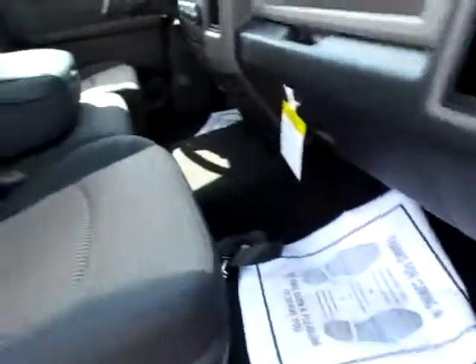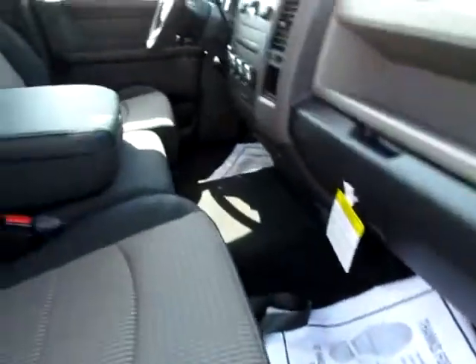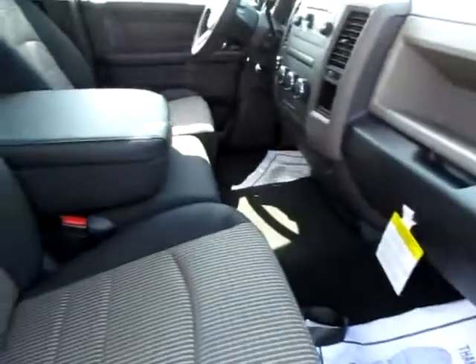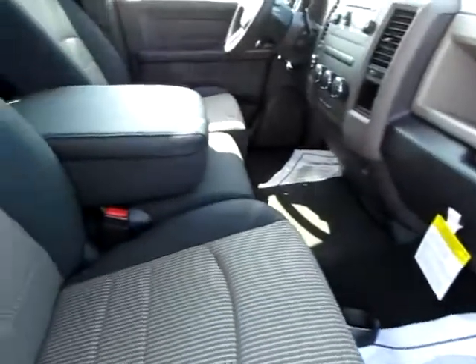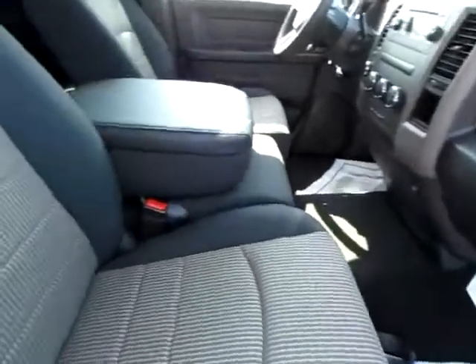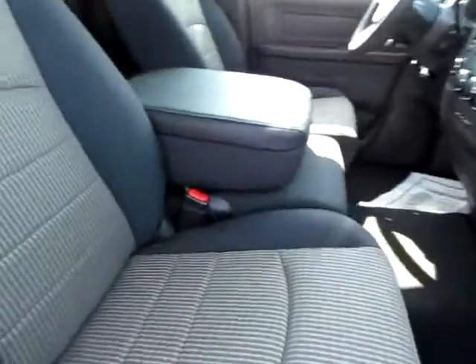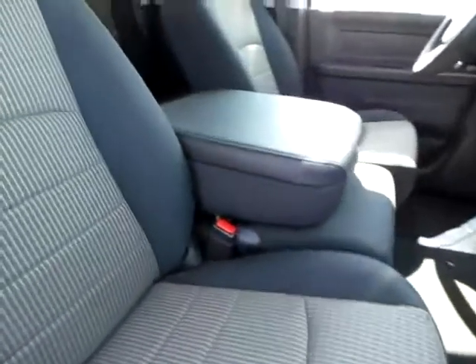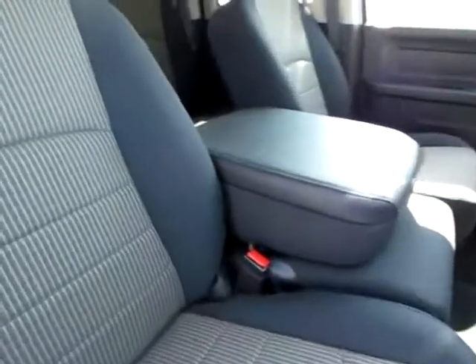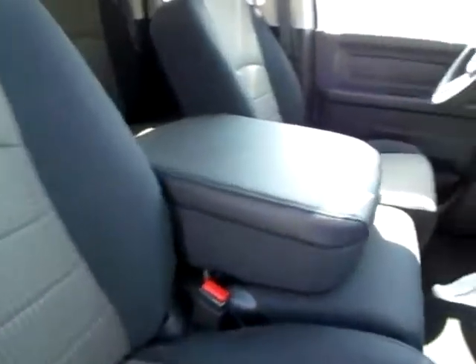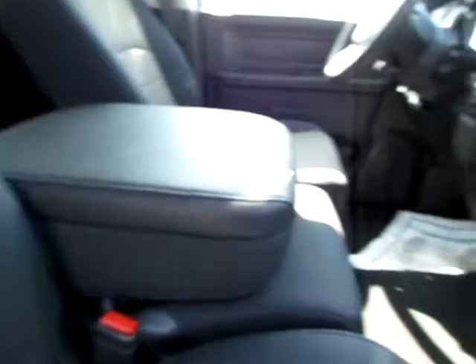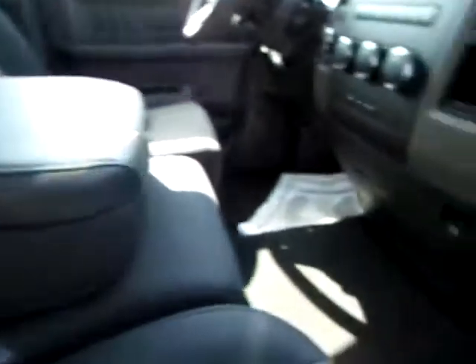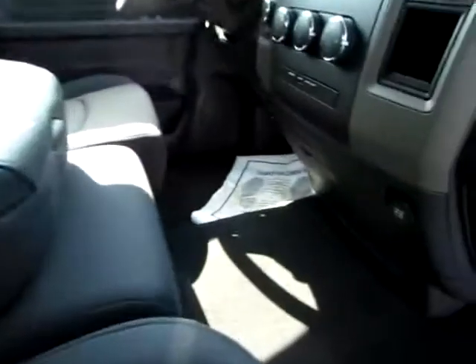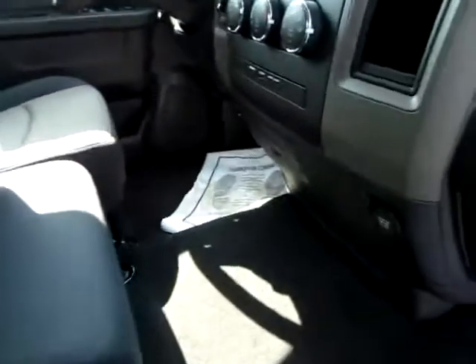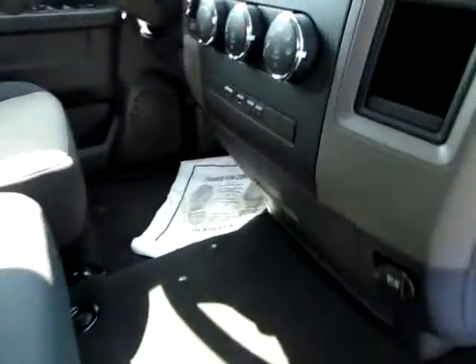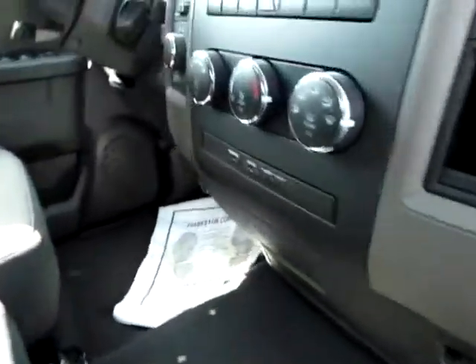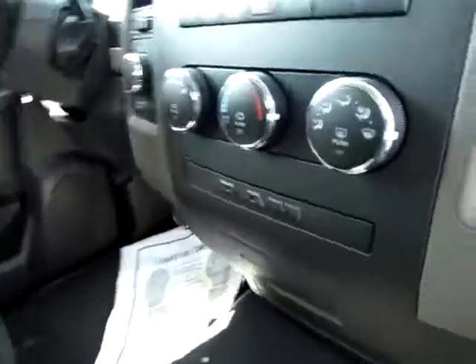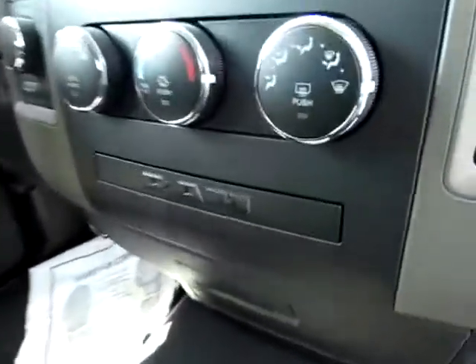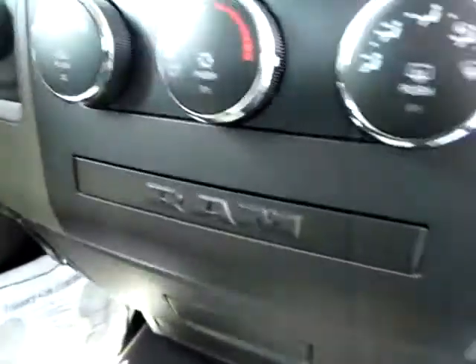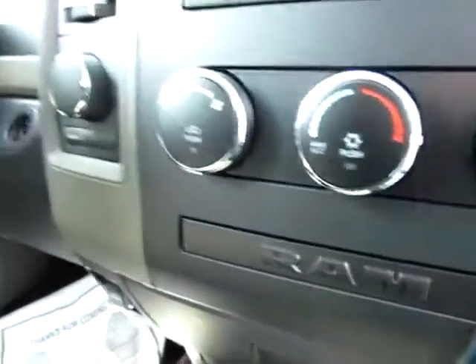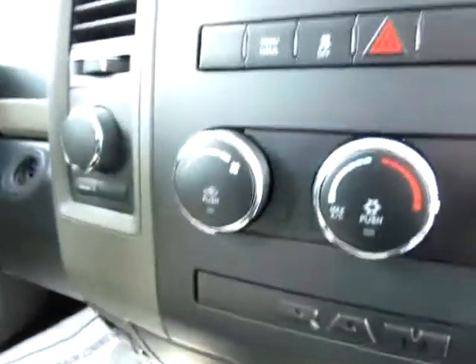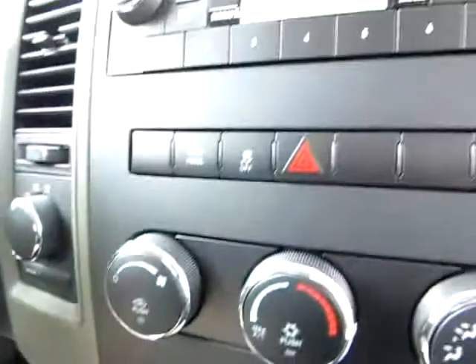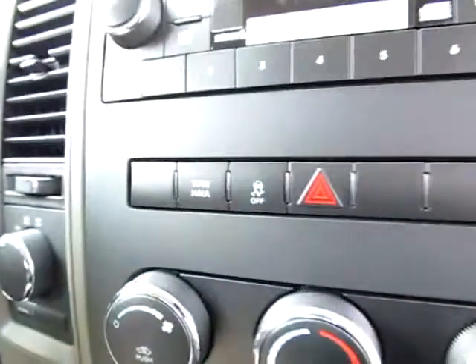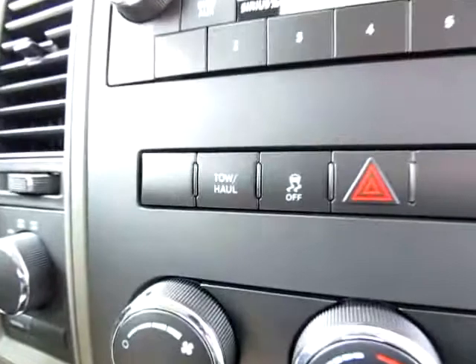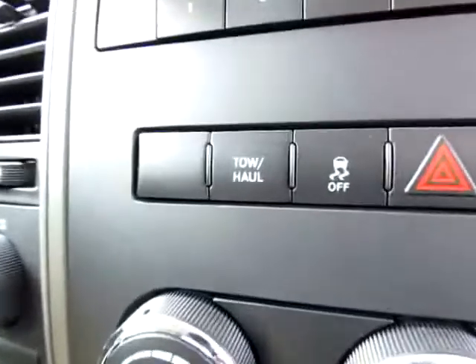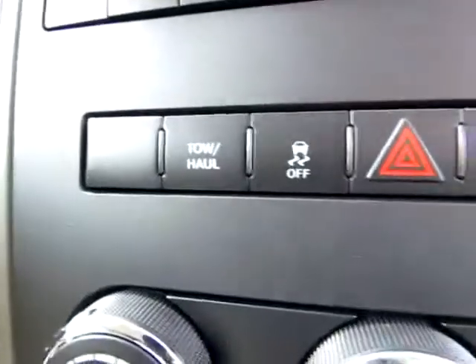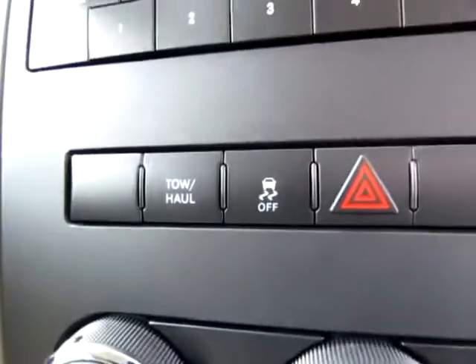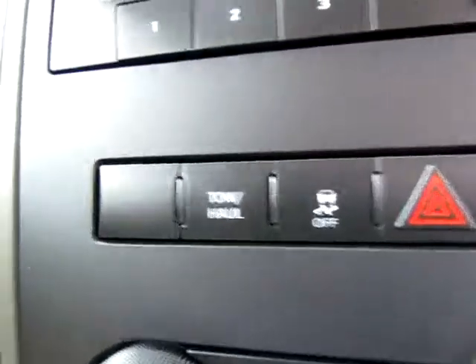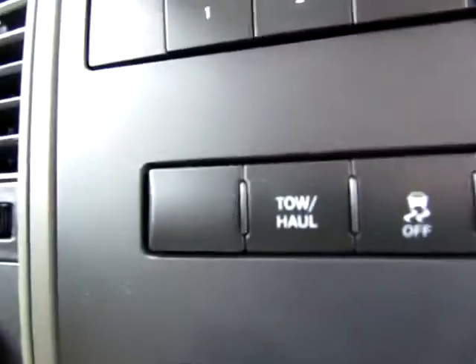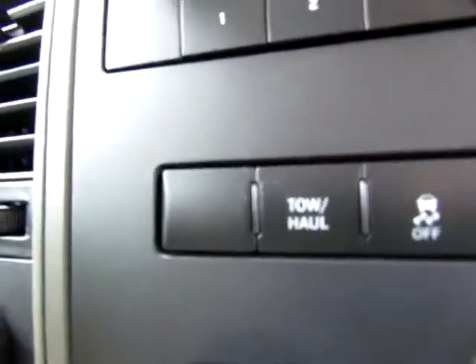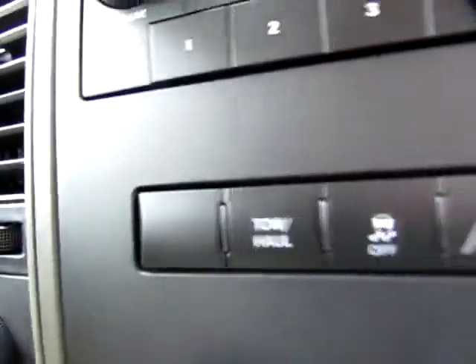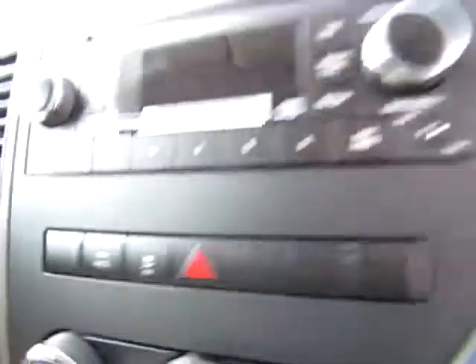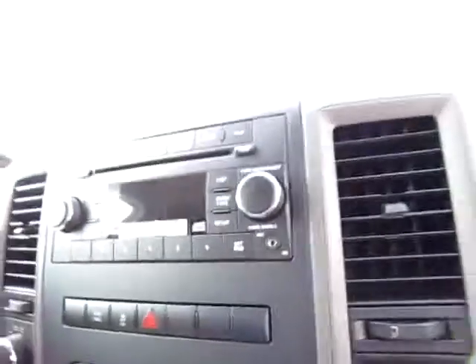The interior is very nice — ebony with a beige offset. Heating controls, traction control, and here's our tow haul option.